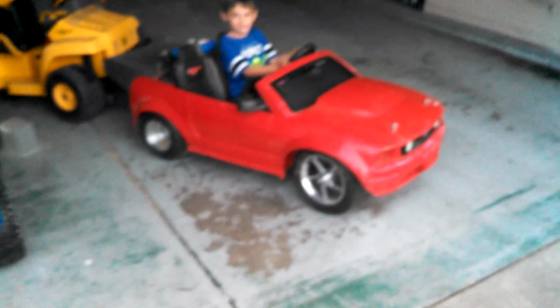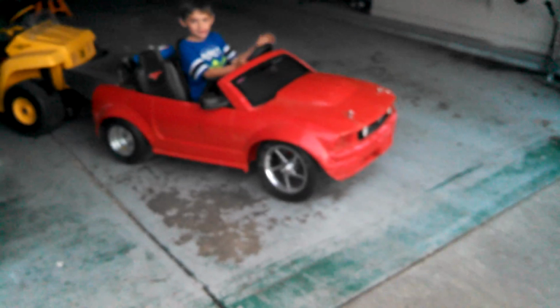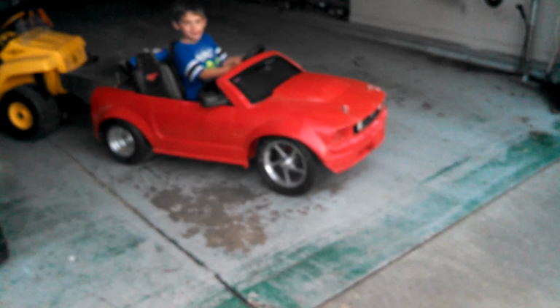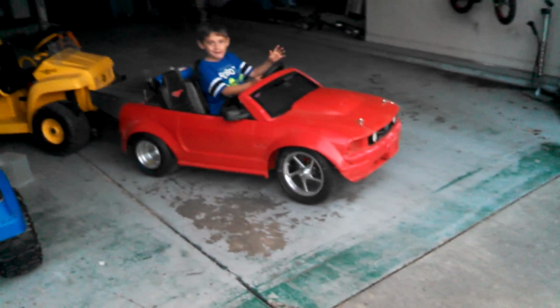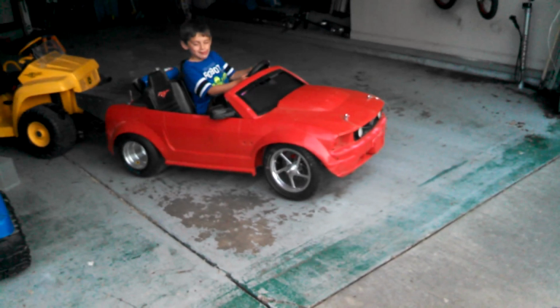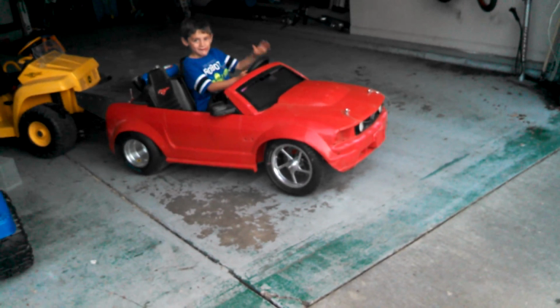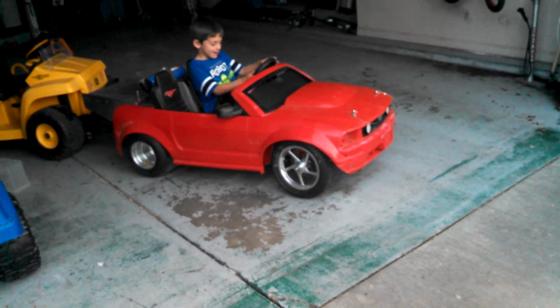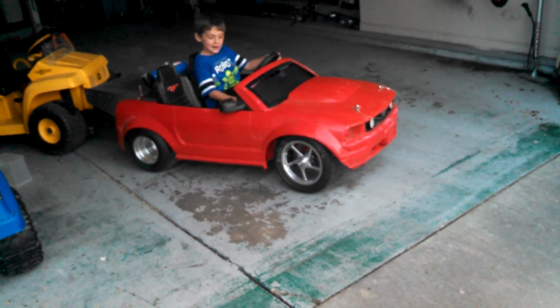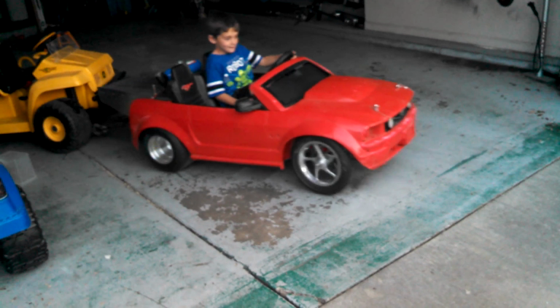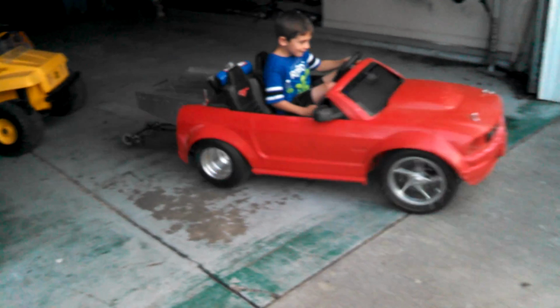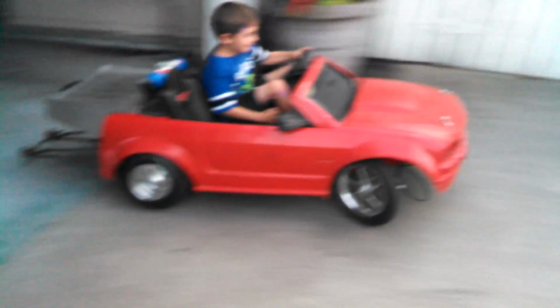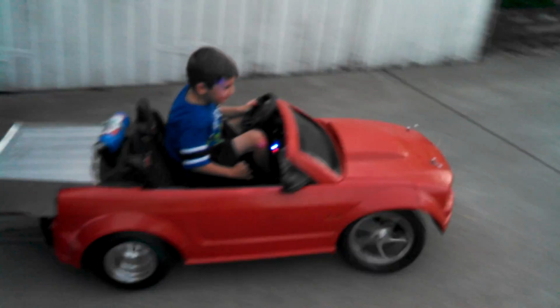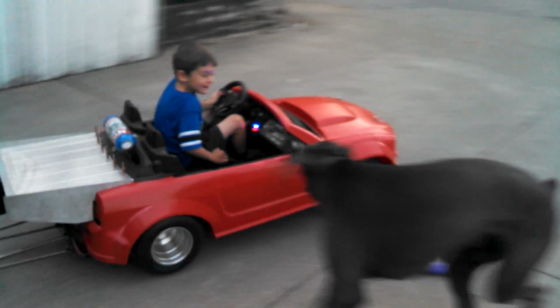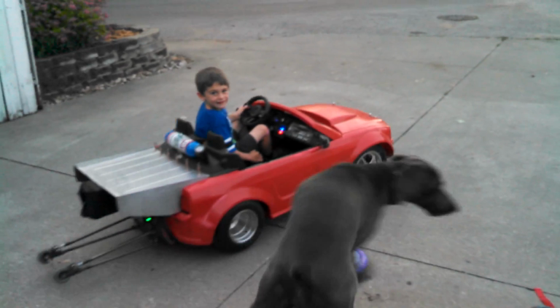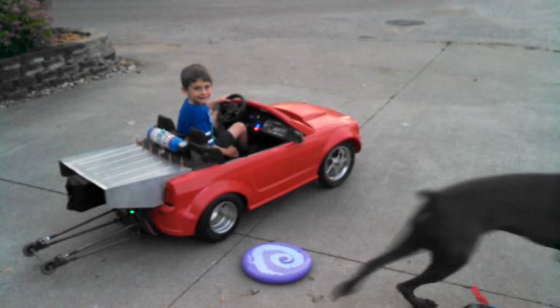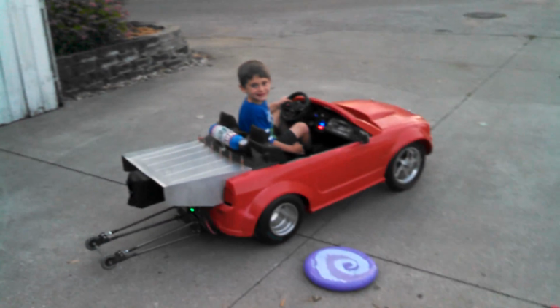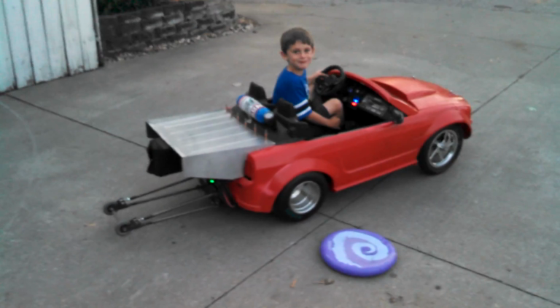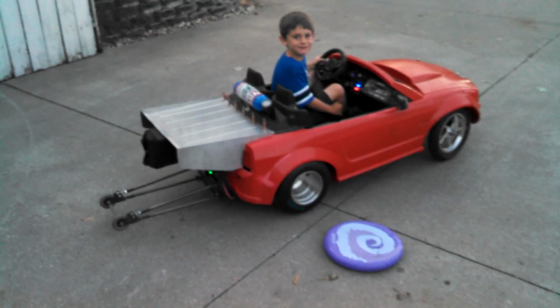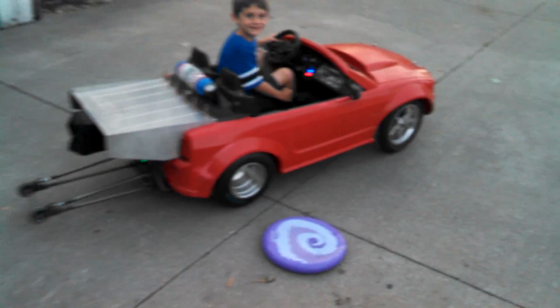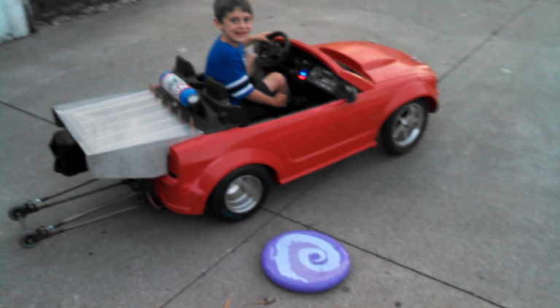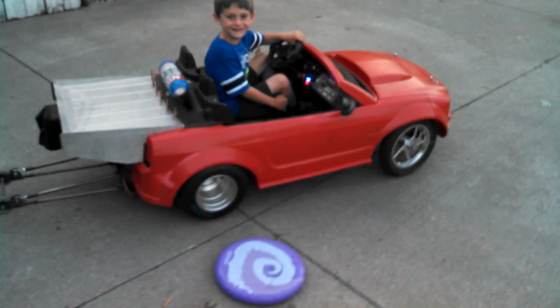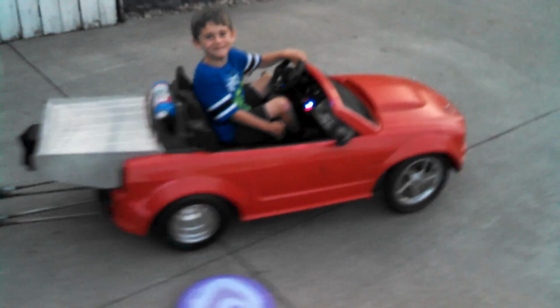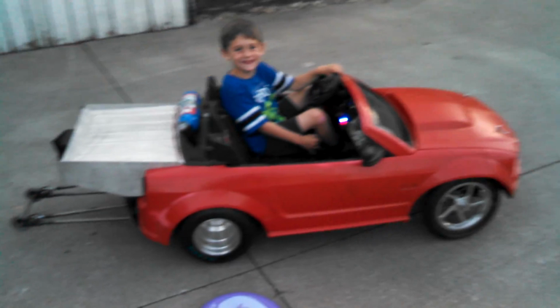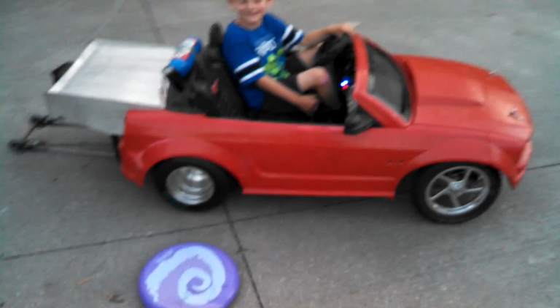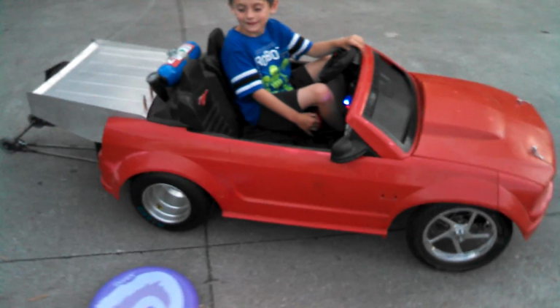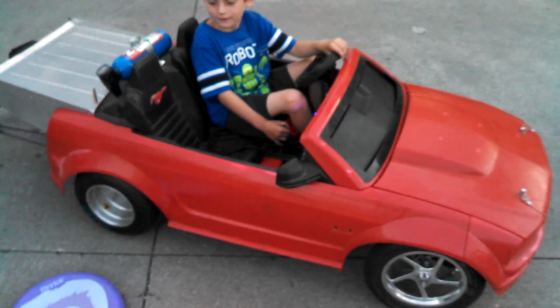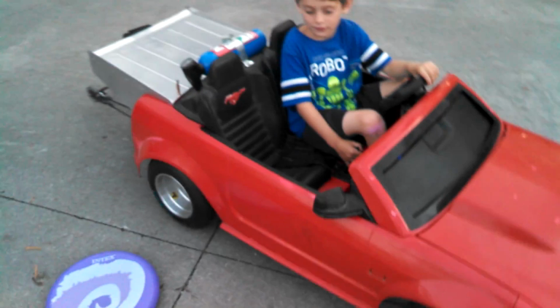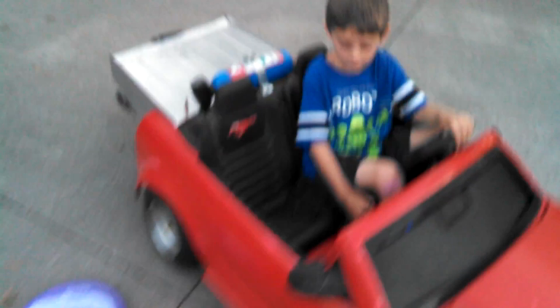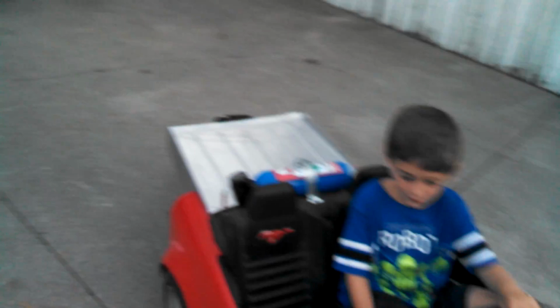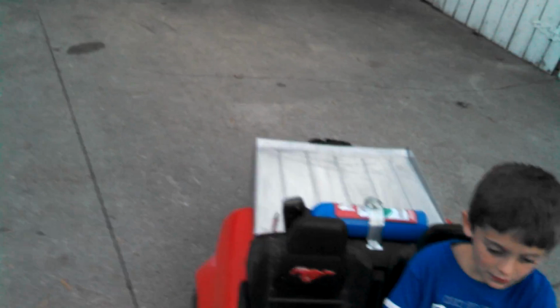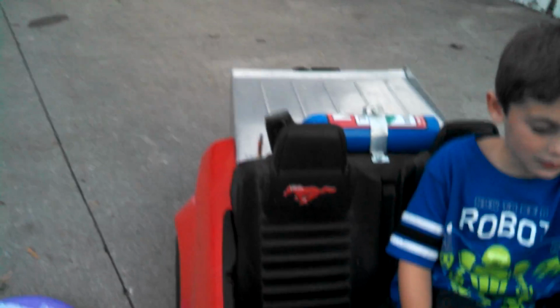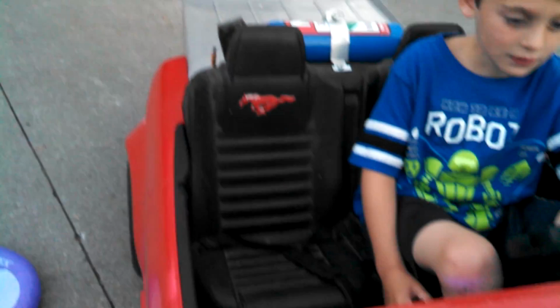All right, give it some gas. Whoa. That's got some juice, dude. That was bumpy. Yeah, it's because it's wheel hopping. You're actually doing burn outs.